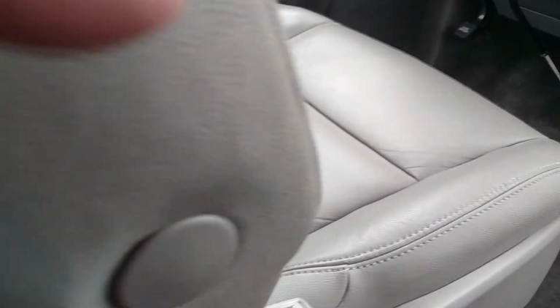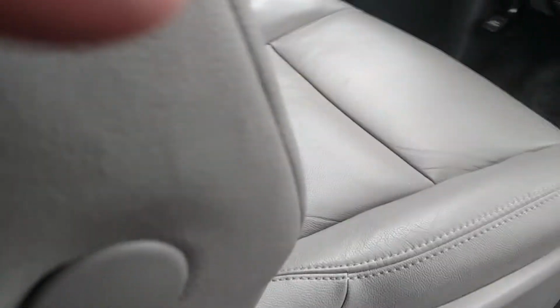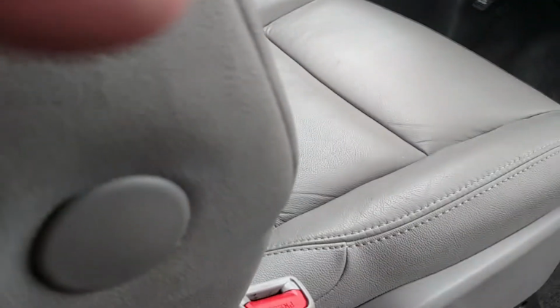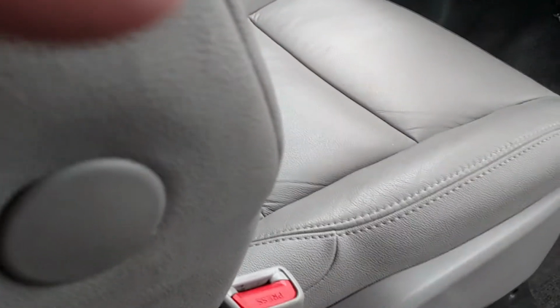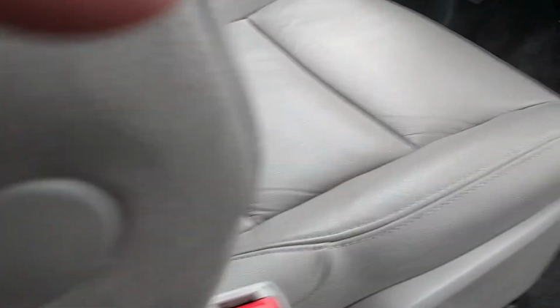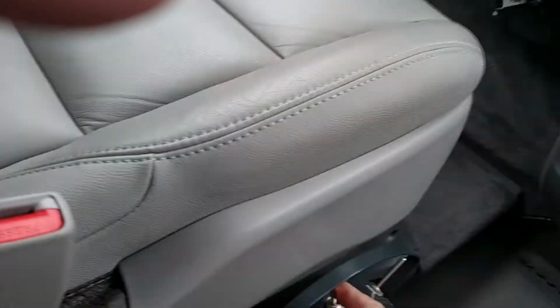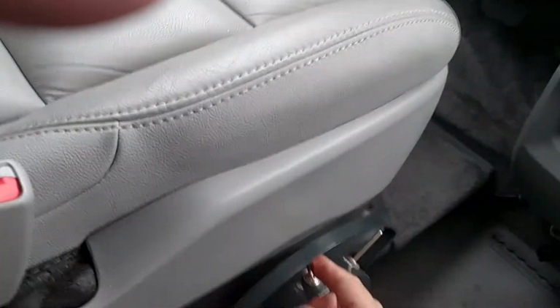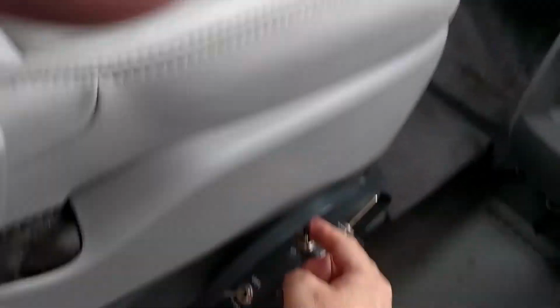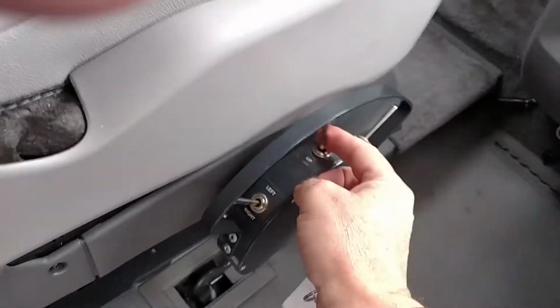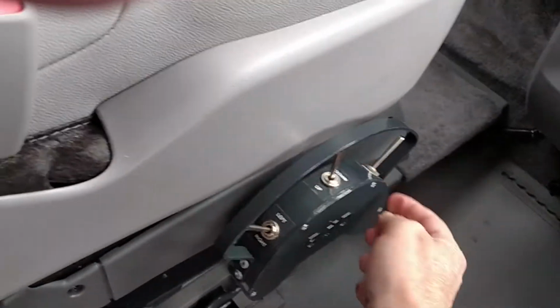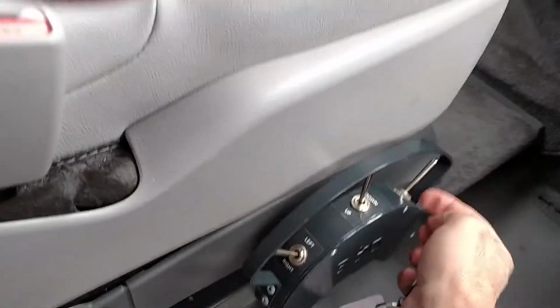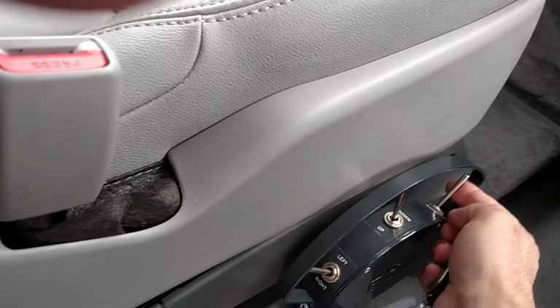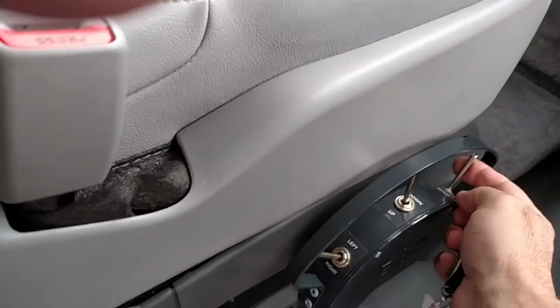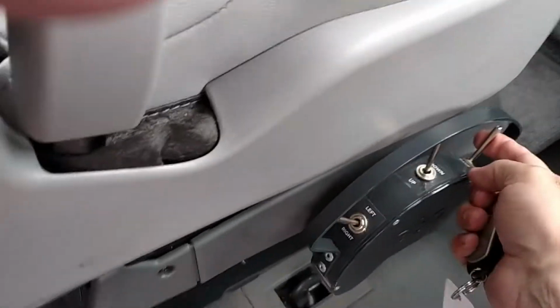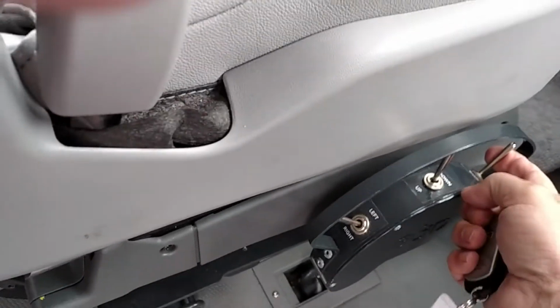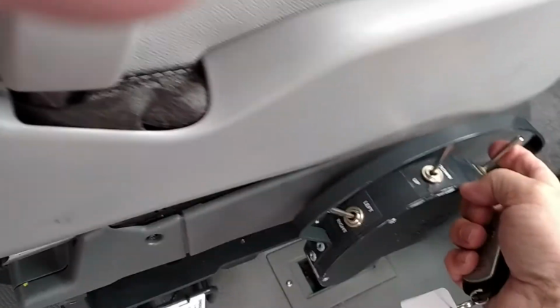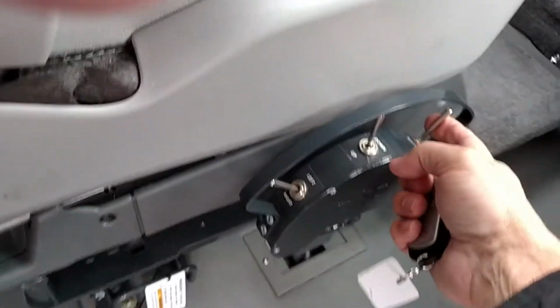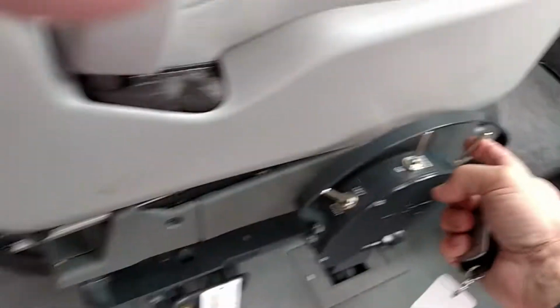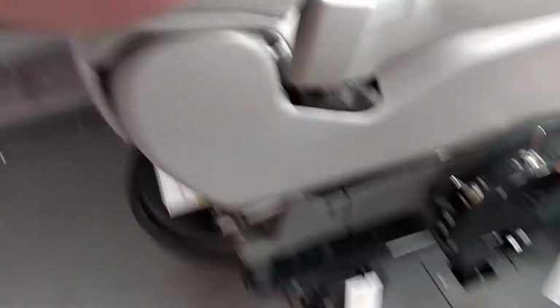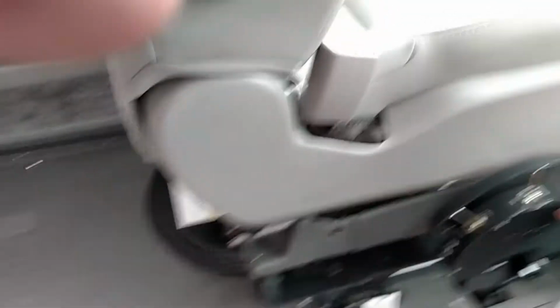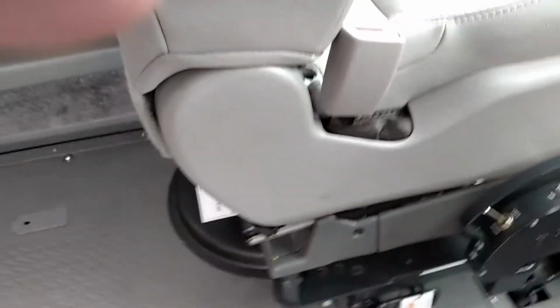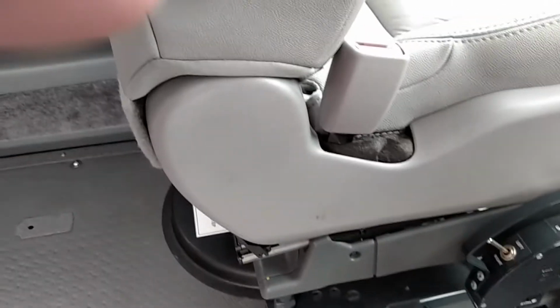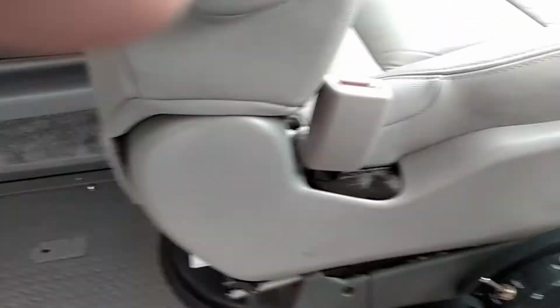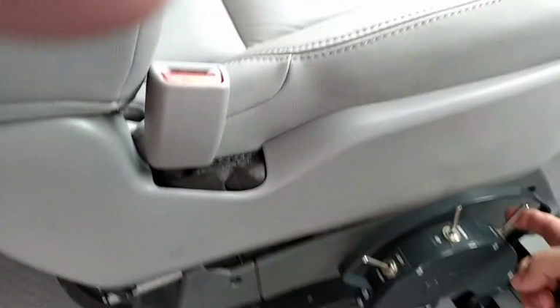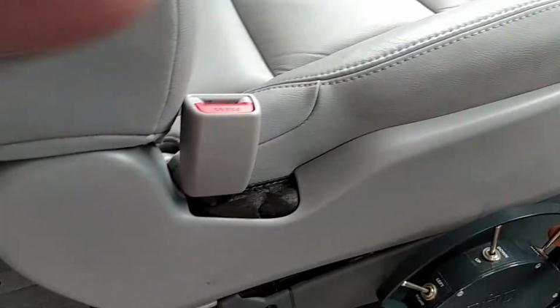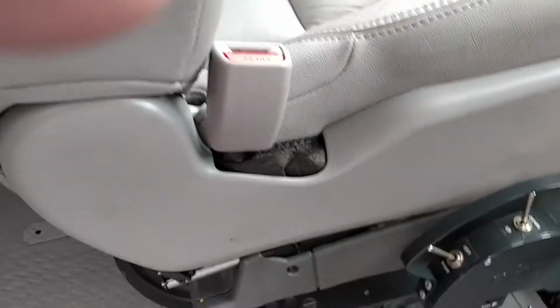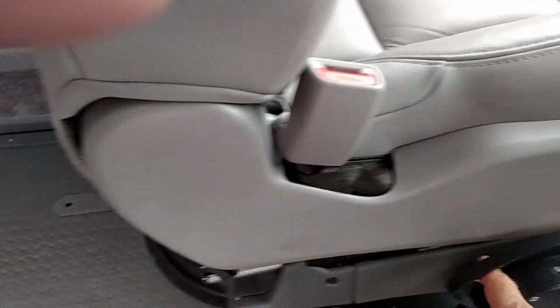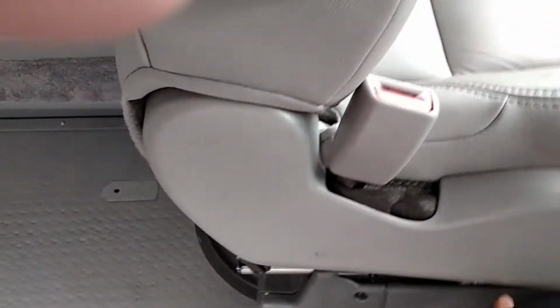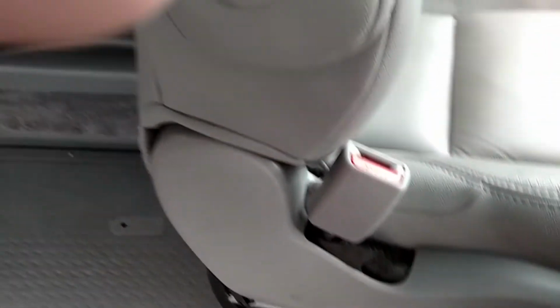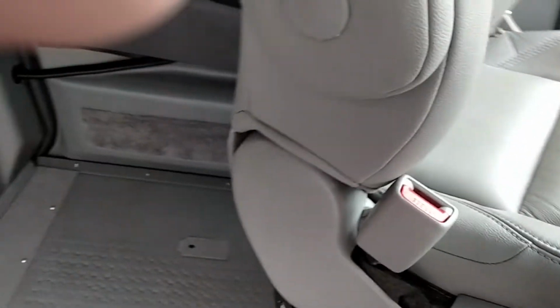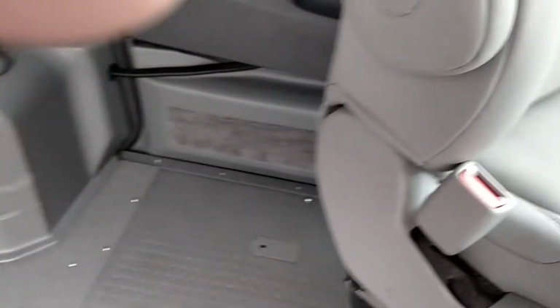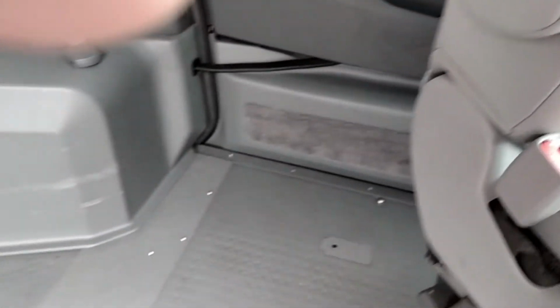The transfer seat has an up and down button. The seat comes back and it rotates, allowing easy transfer for a wheelchair user.